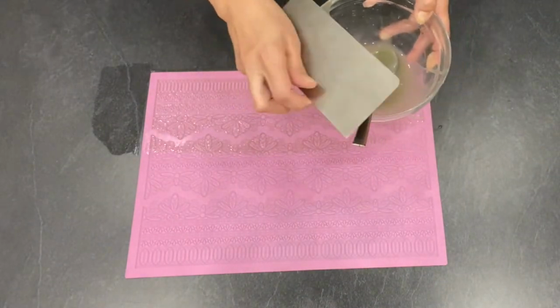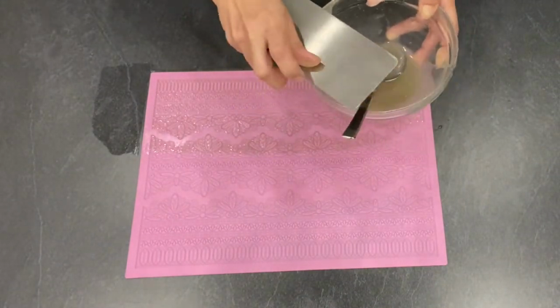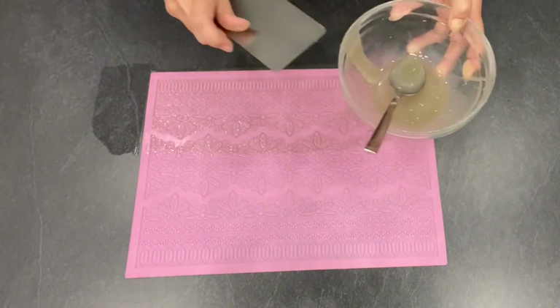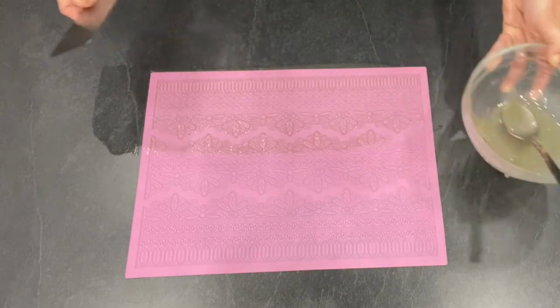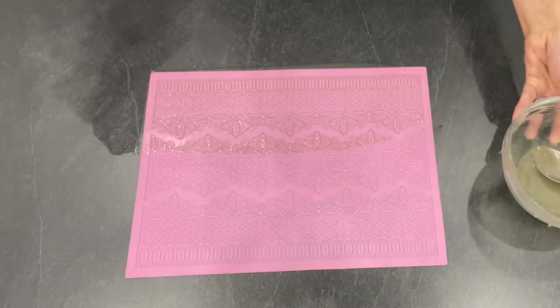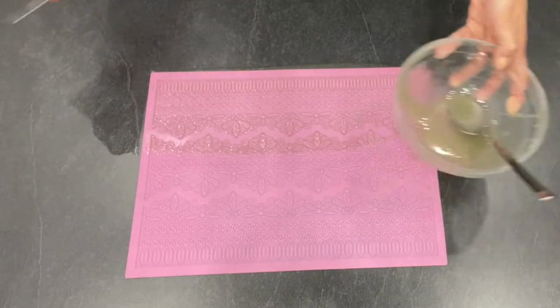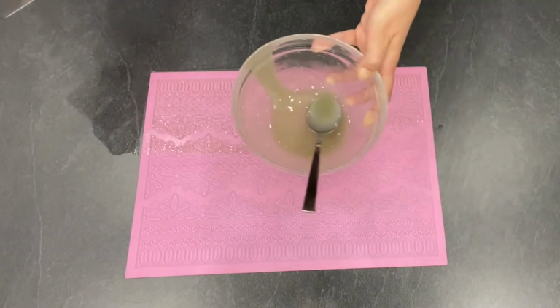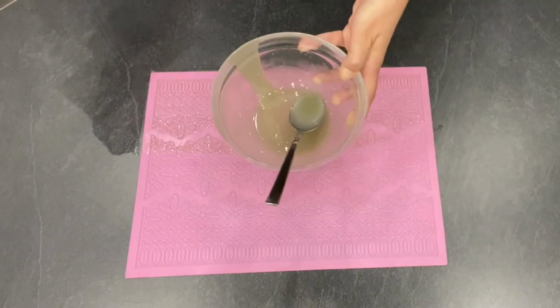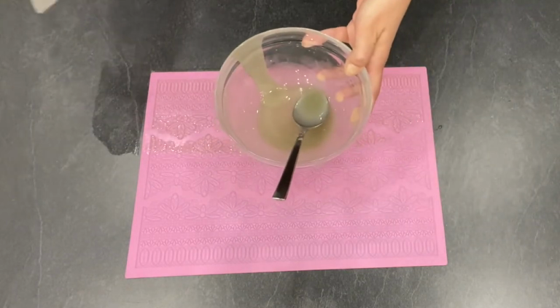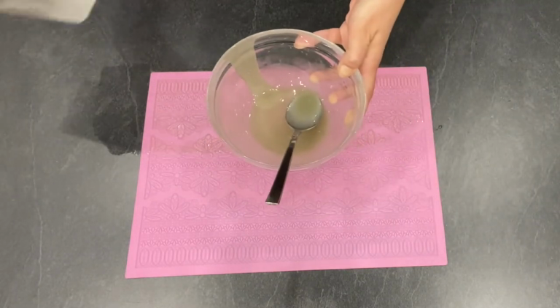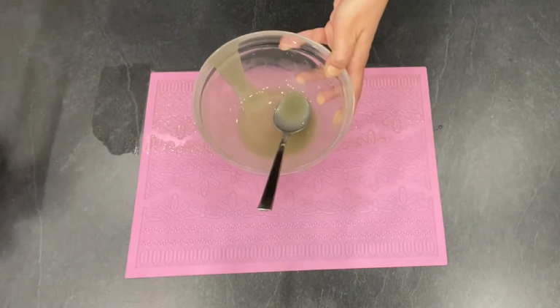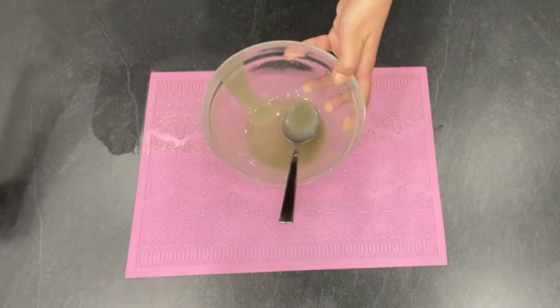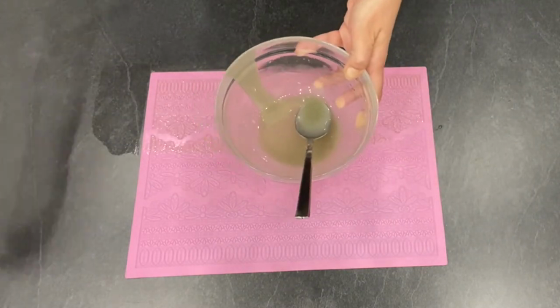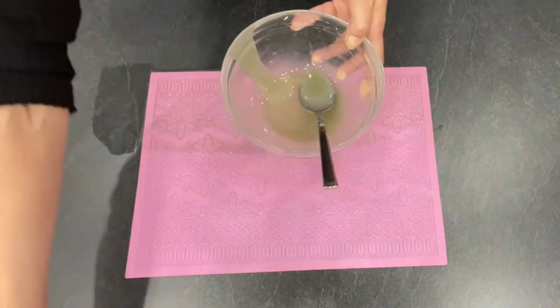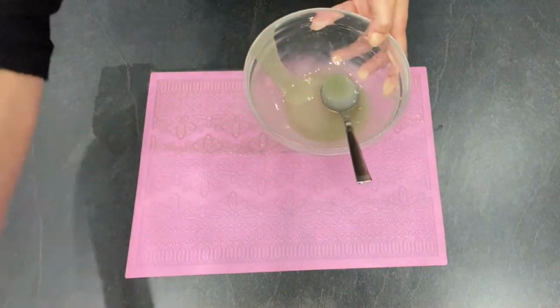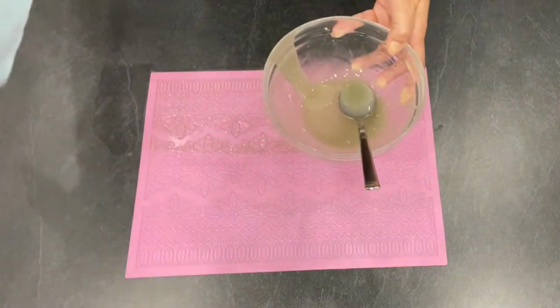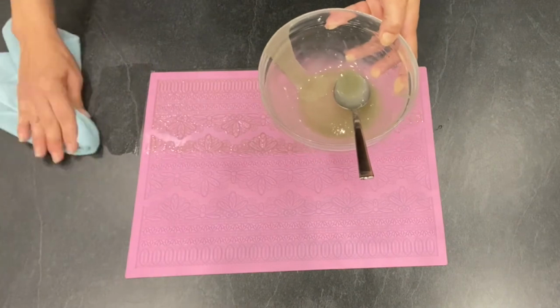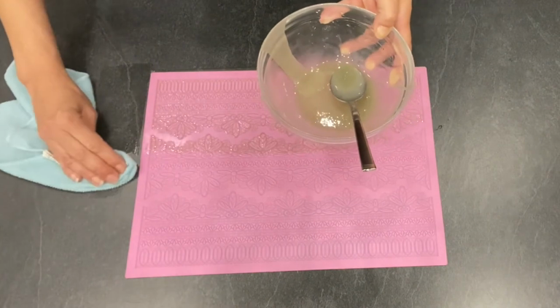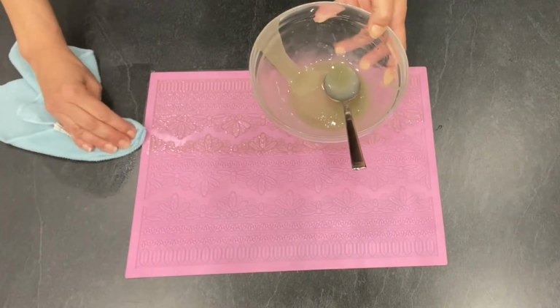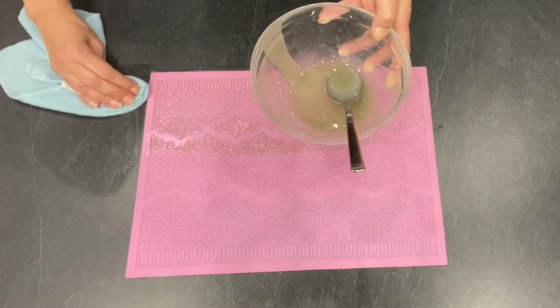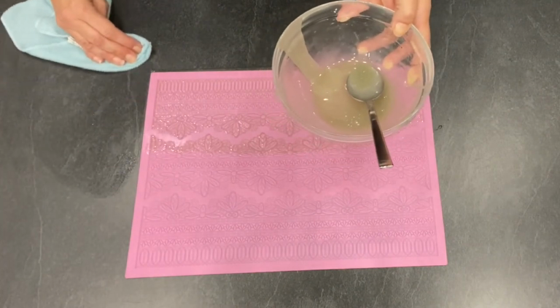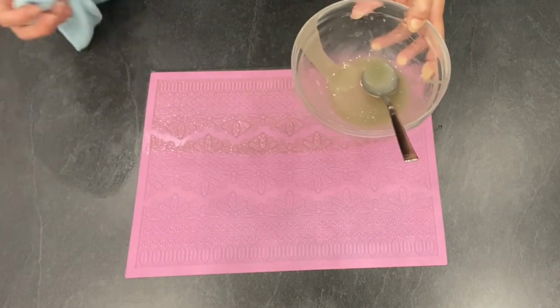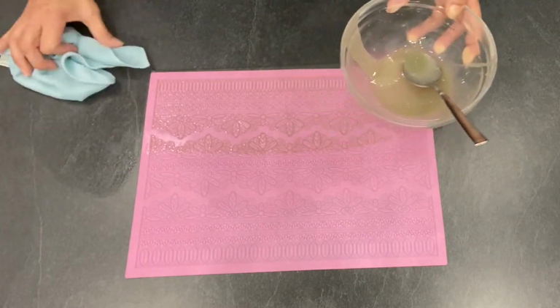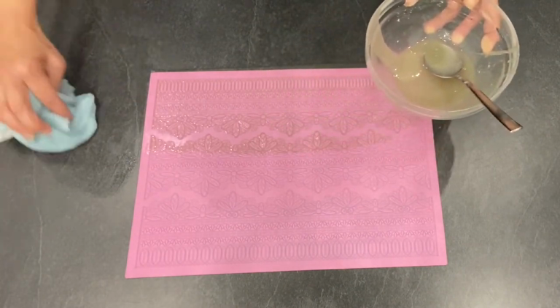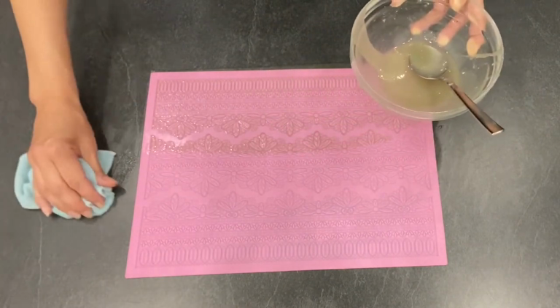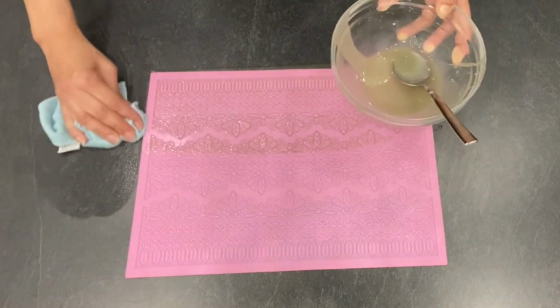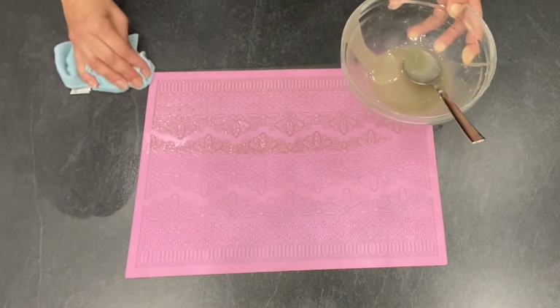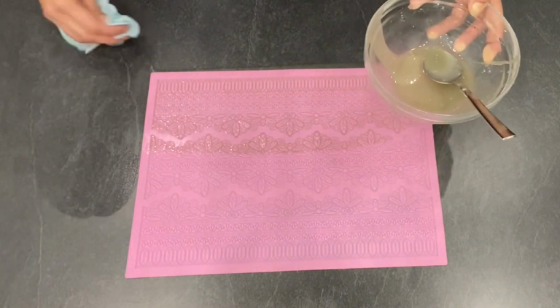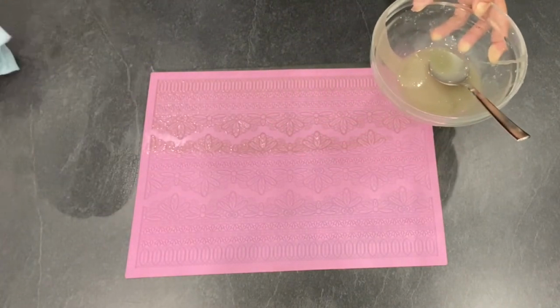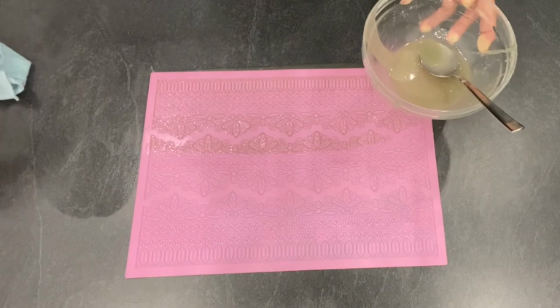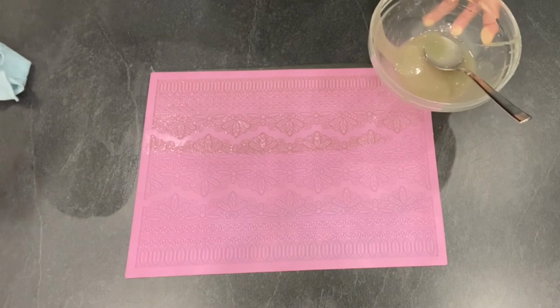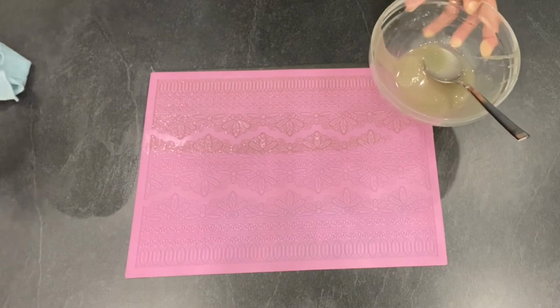Now just scrape it all the way down. Give it a few minutes so it hardens up. This color isn't very pleasant looking, but hopefully after I apply some silver color it's going to look good.